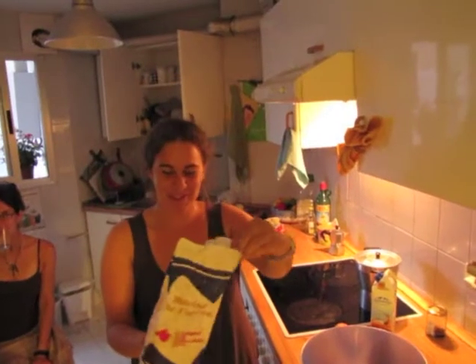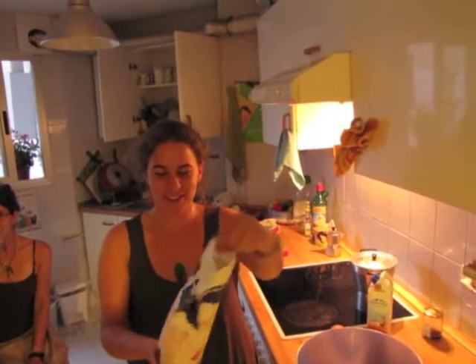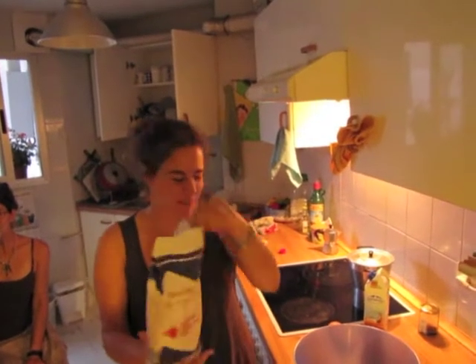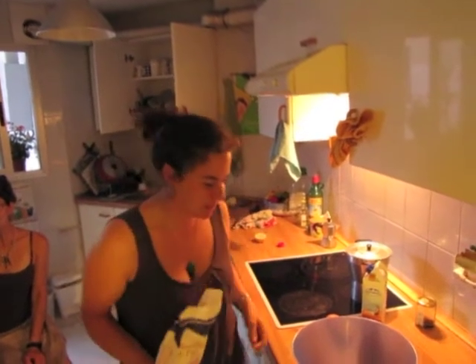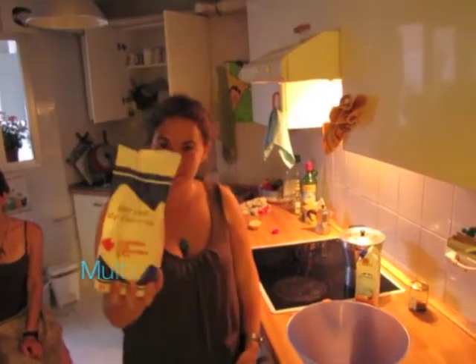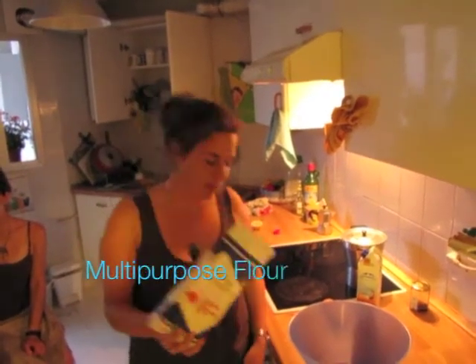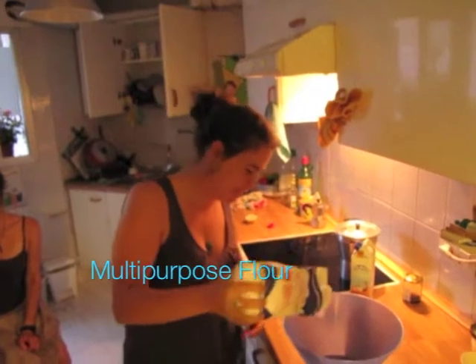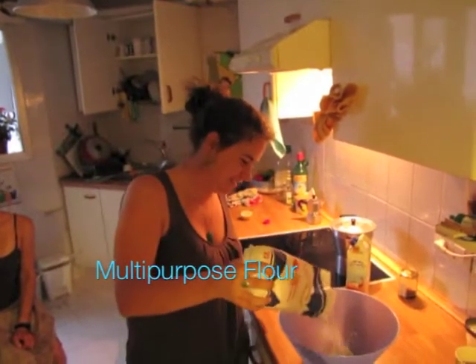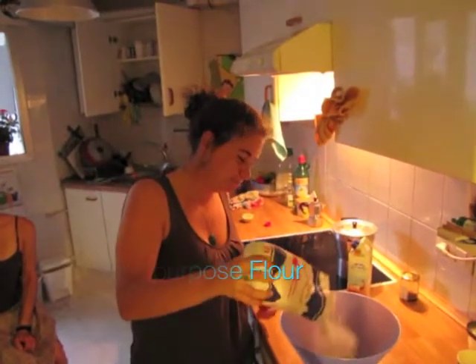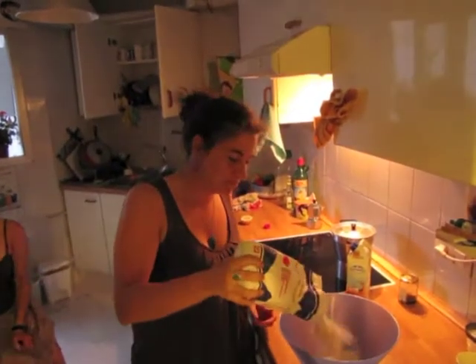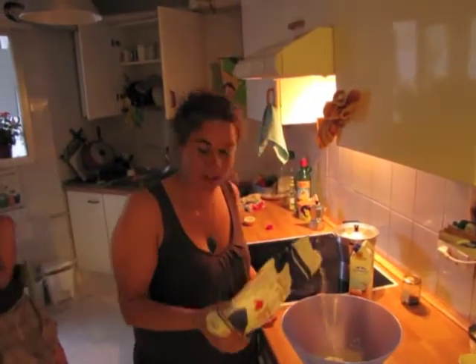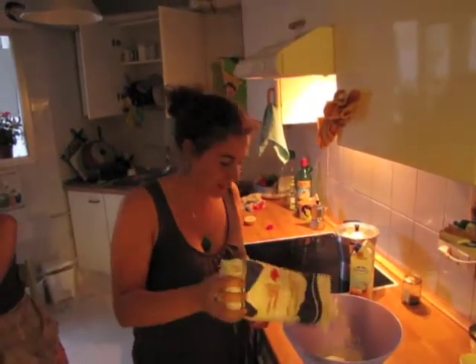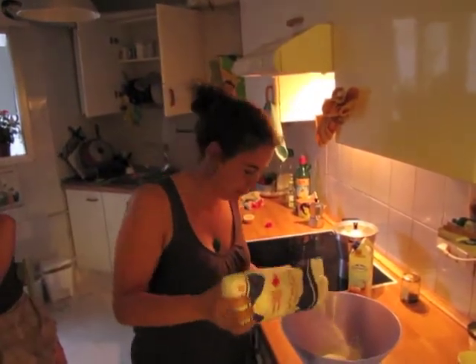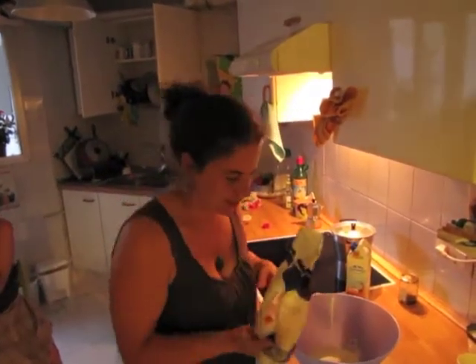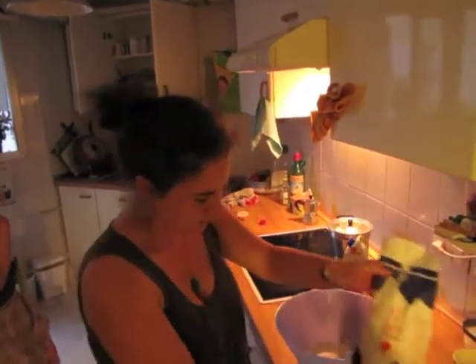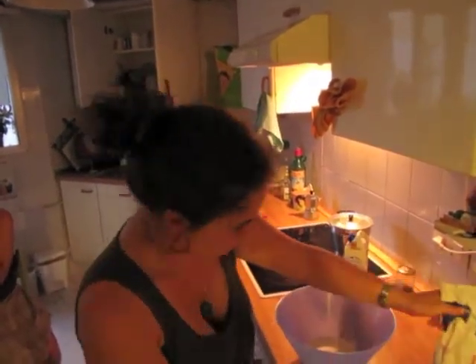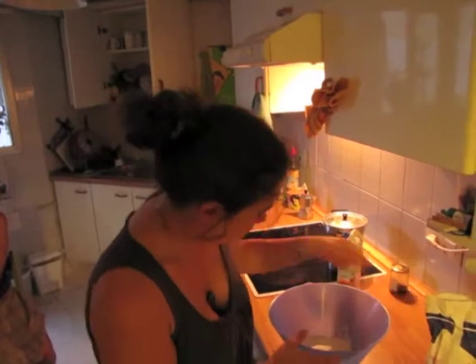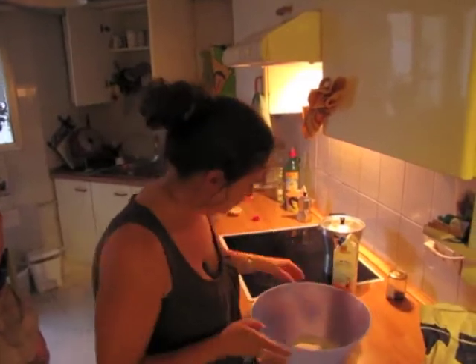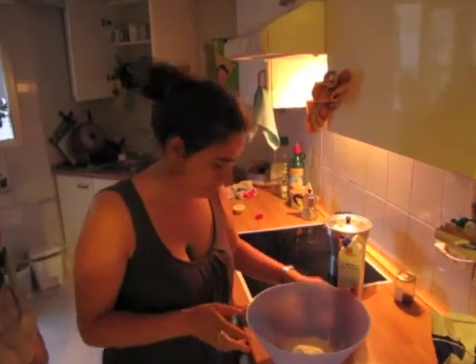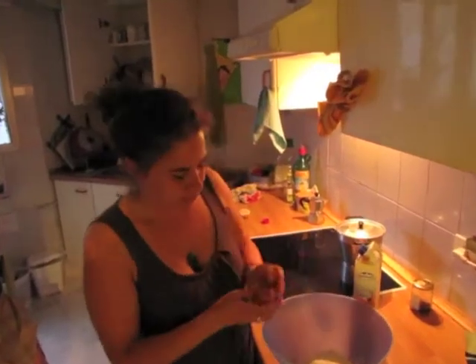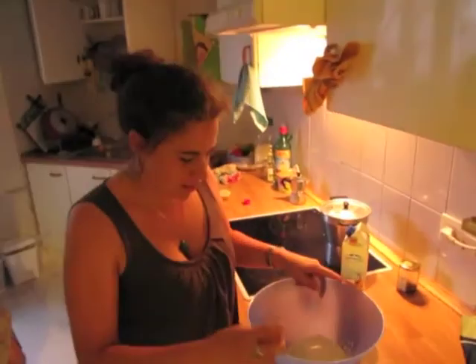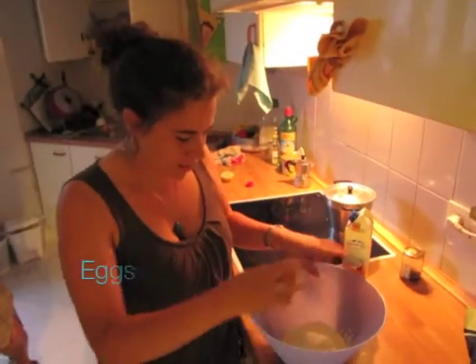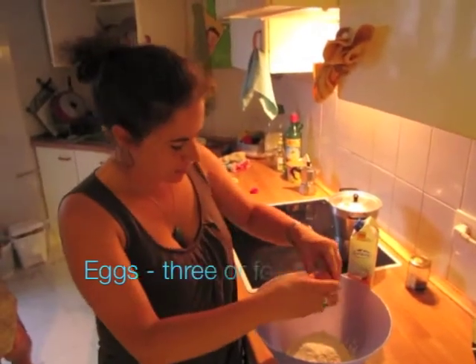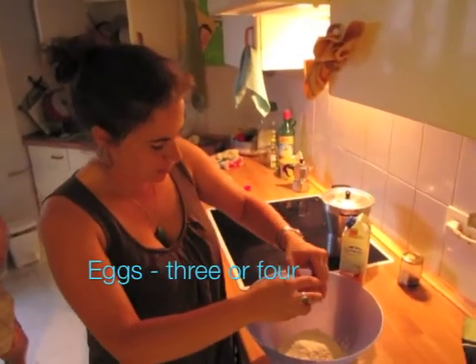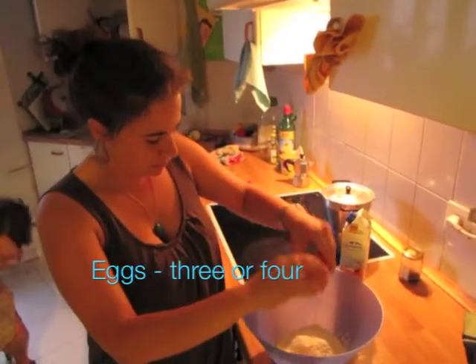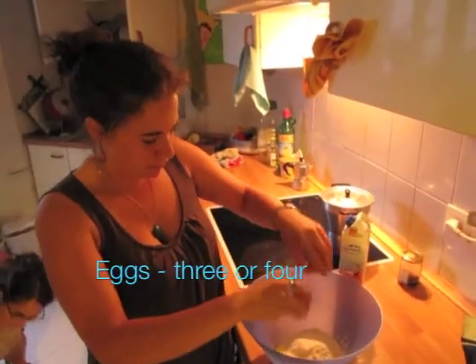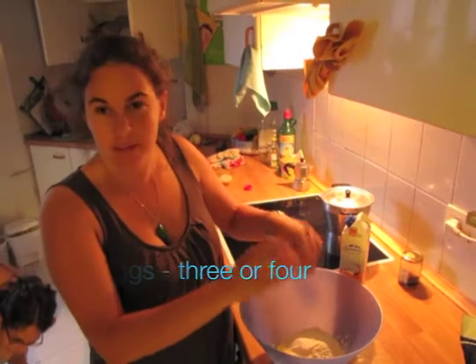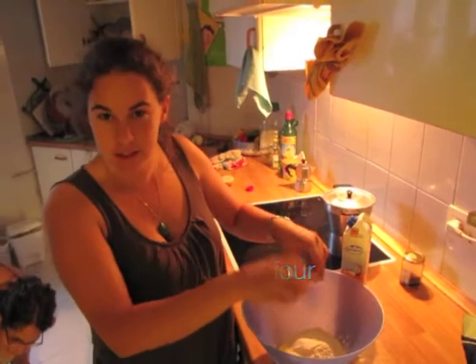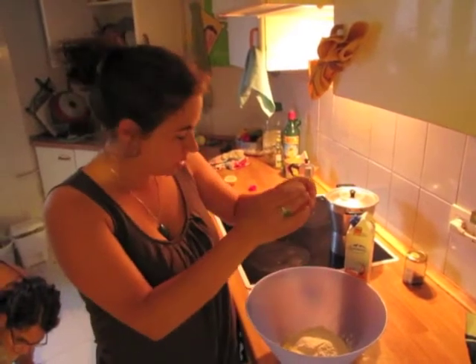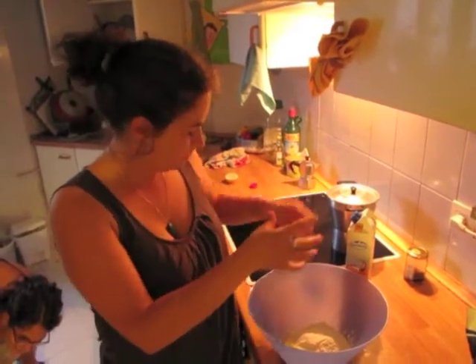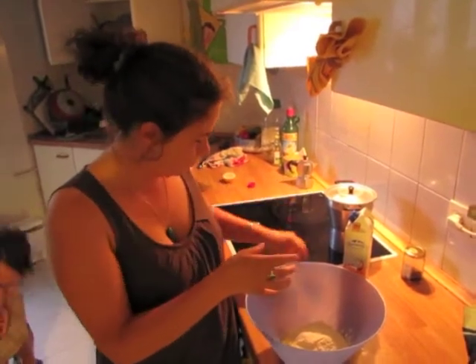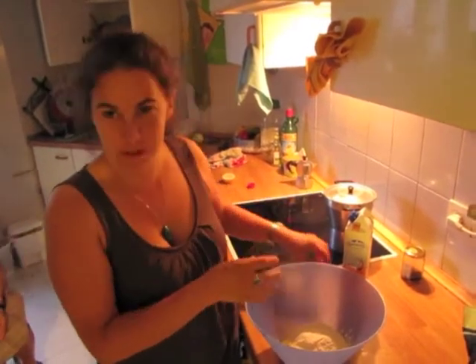French crepes. Something of flour — I don't know how many — eggs. It's an amount that there is on the fridge. Here are three.